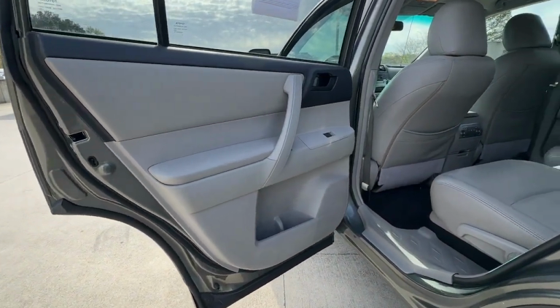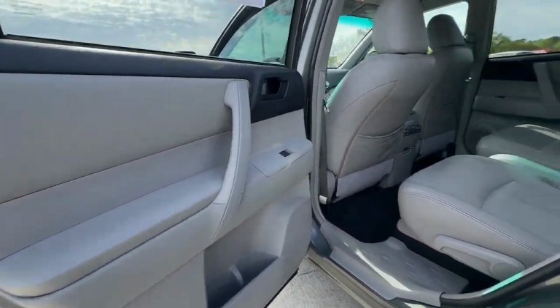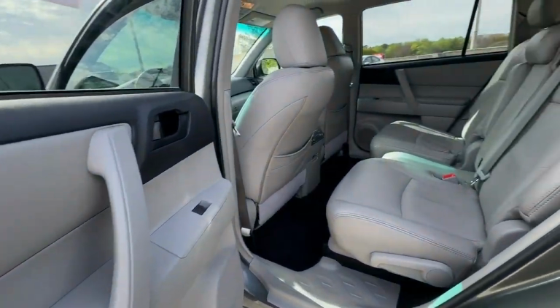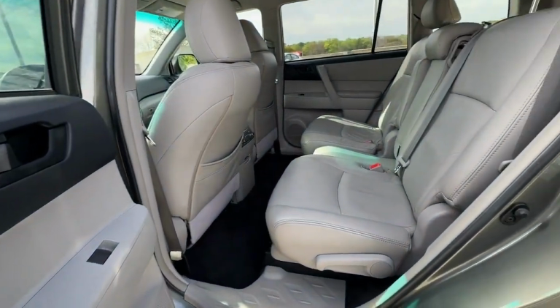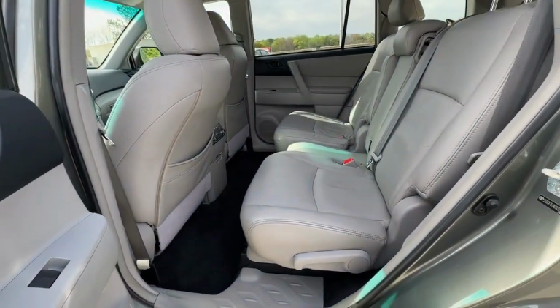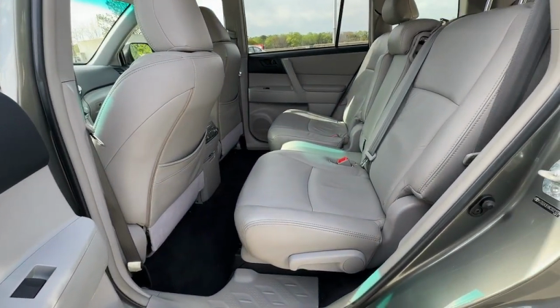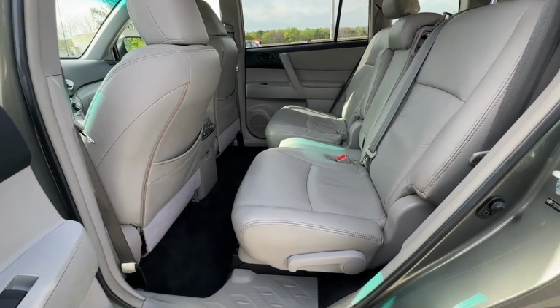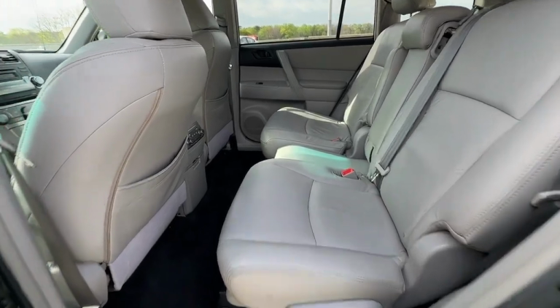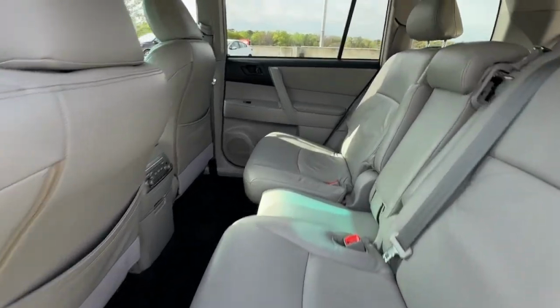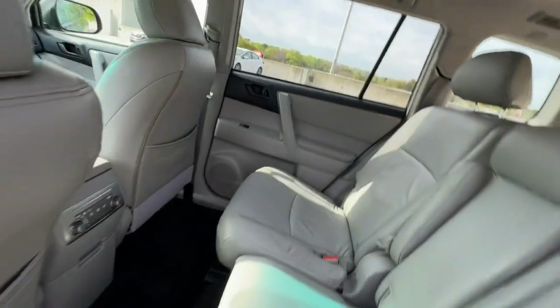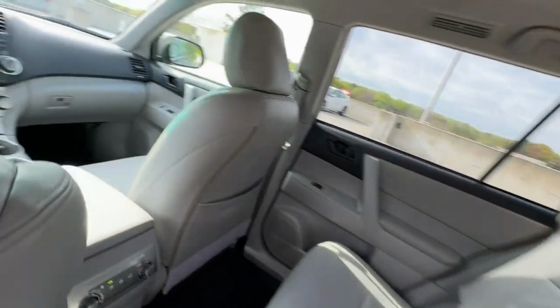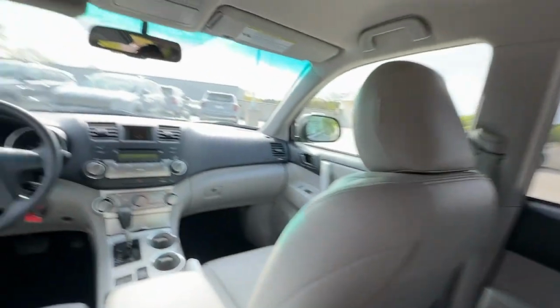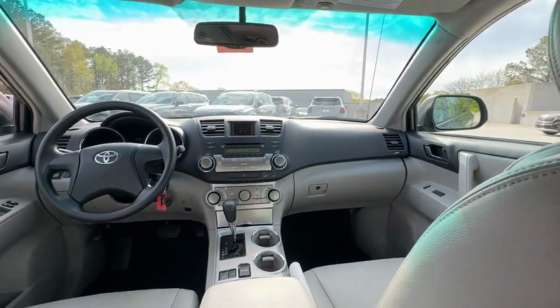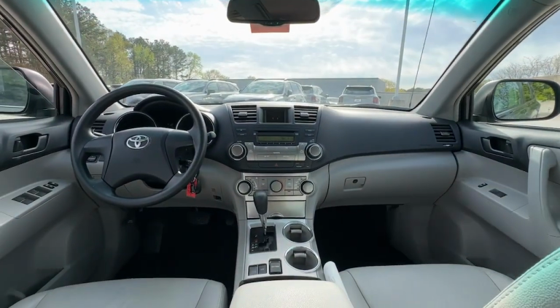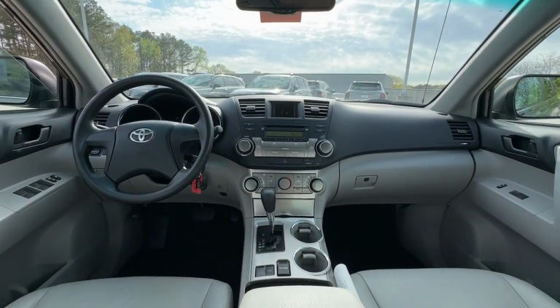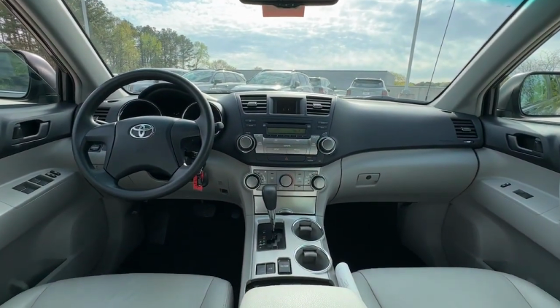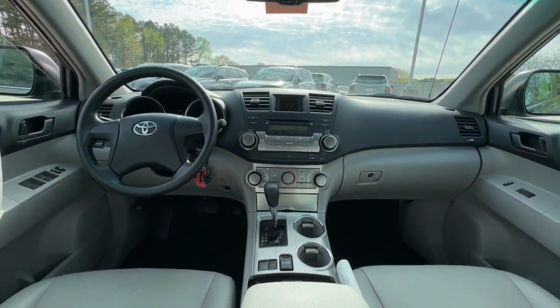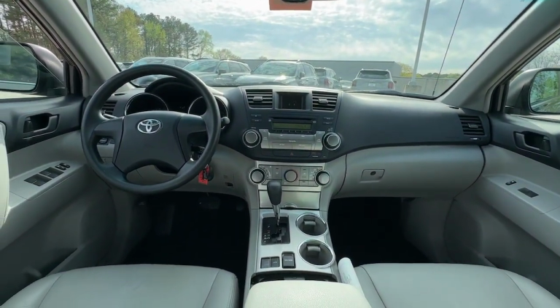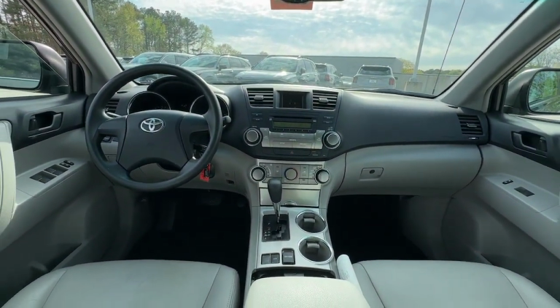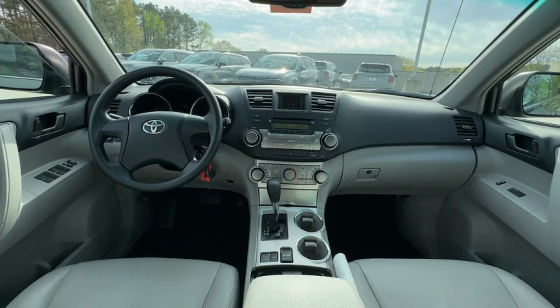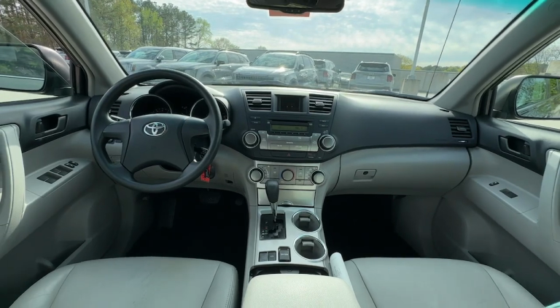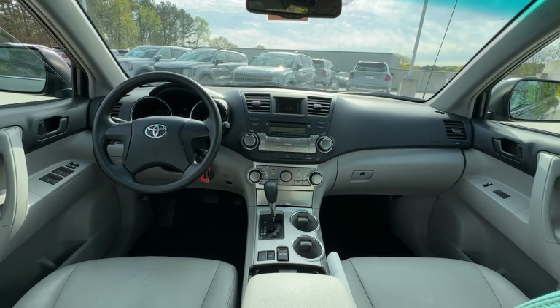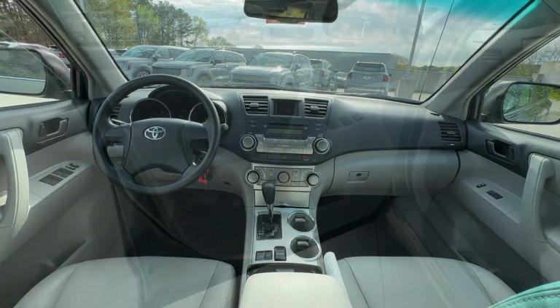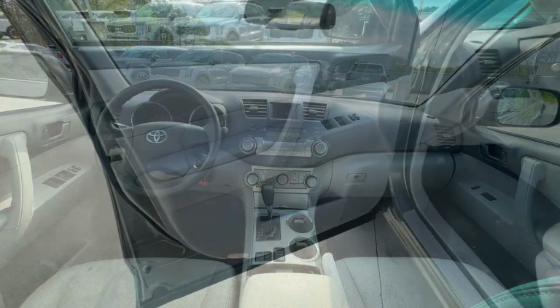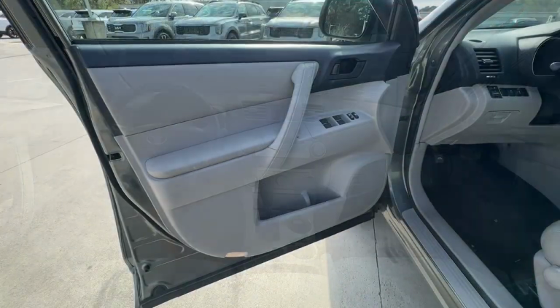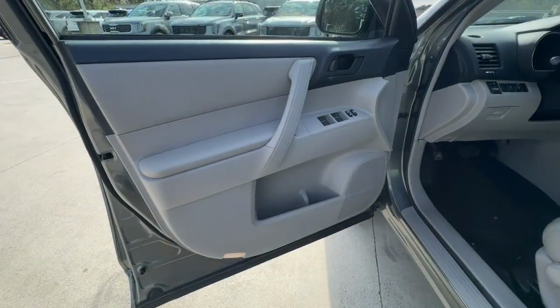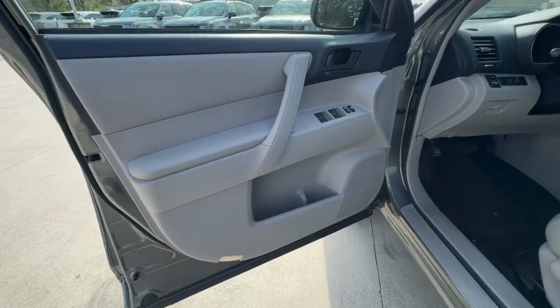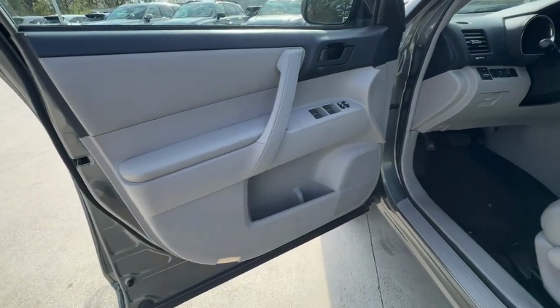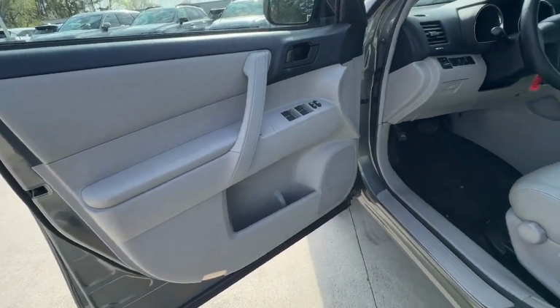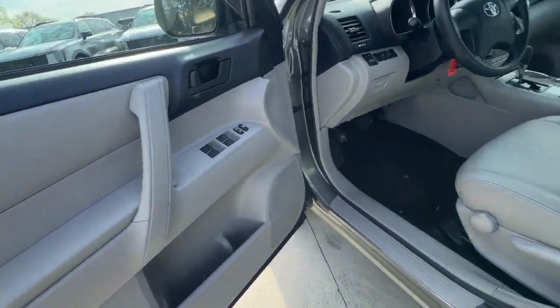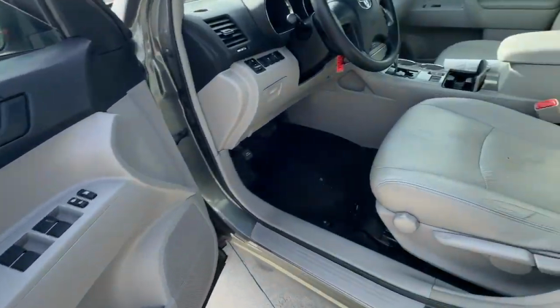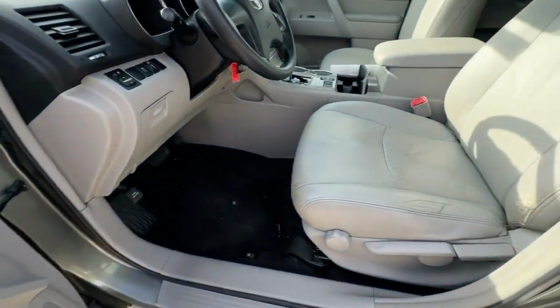Keyless entry, sunroof/moonroof, power liftgate, fog lamps, heated mirrors, backup camera, aluminum wheels, rear spoiler, stability control, intermittent wipers.